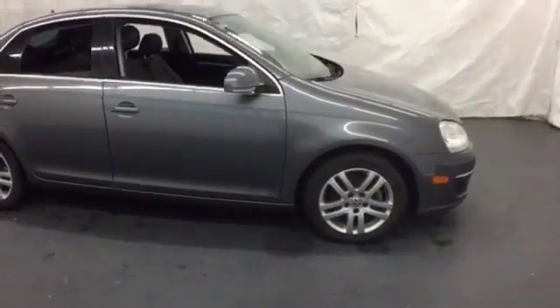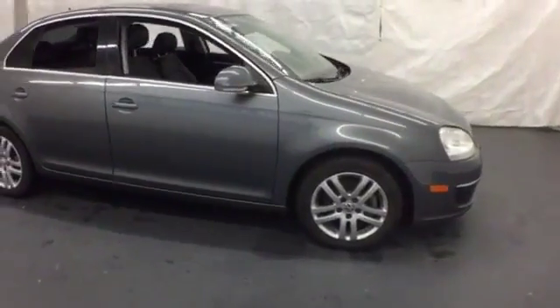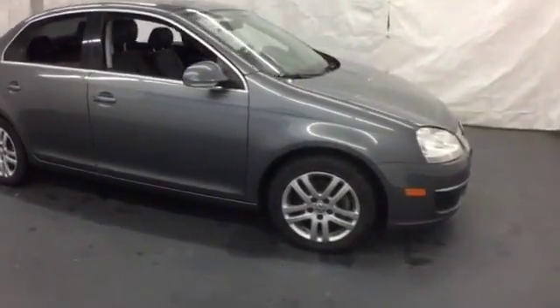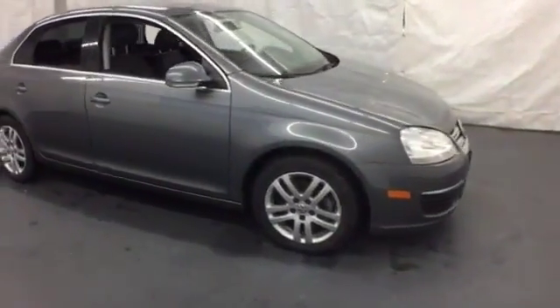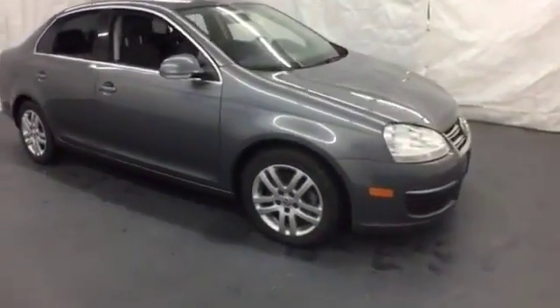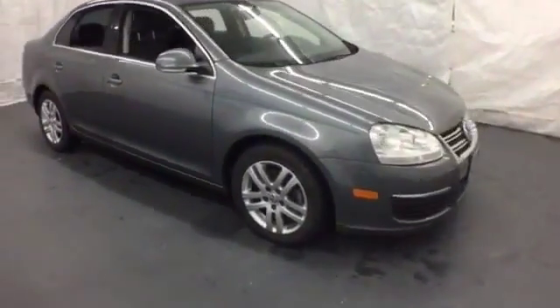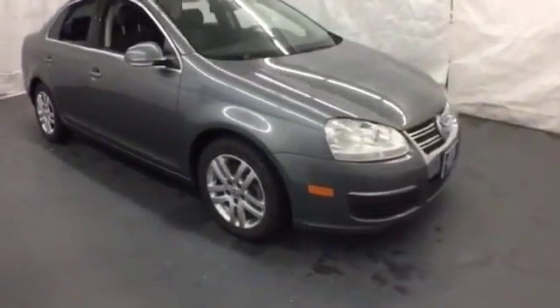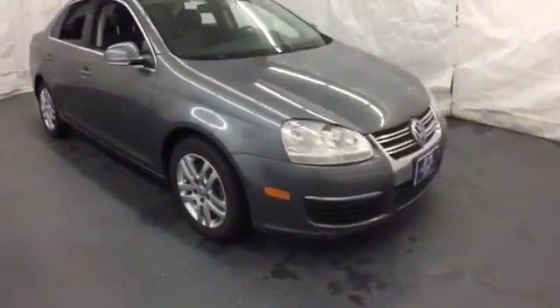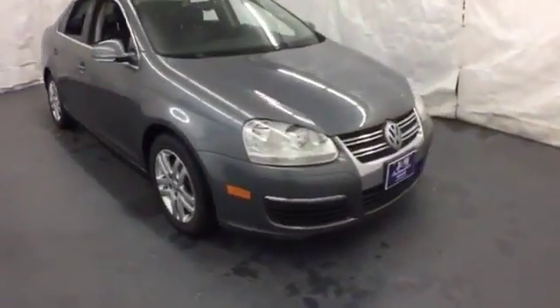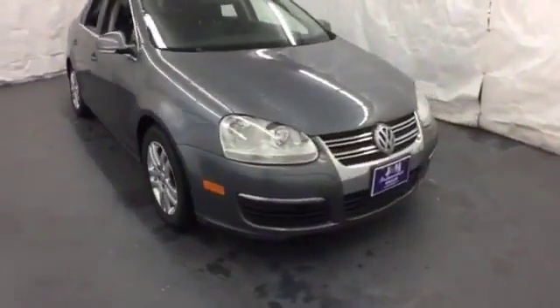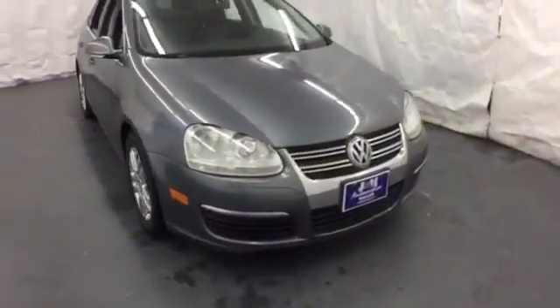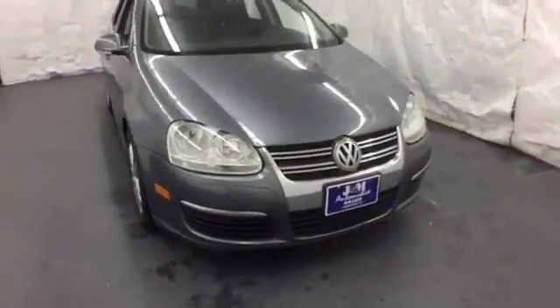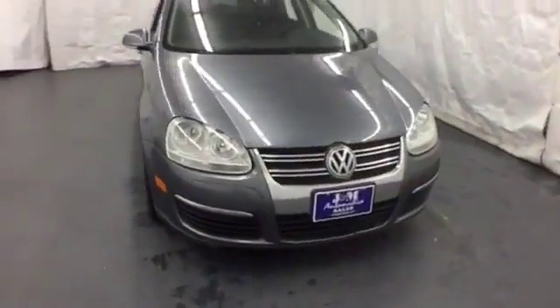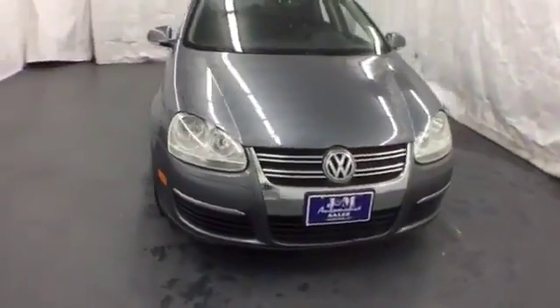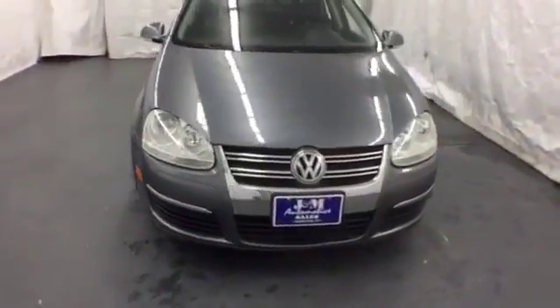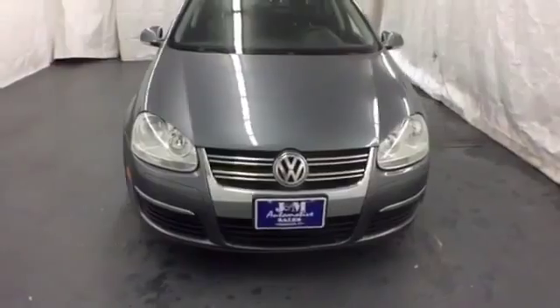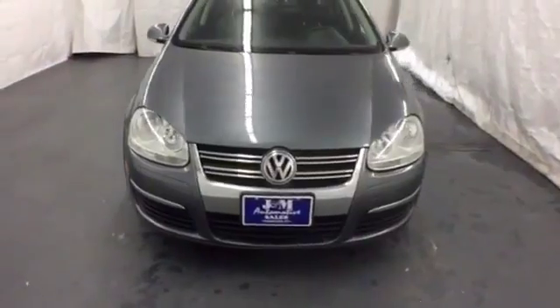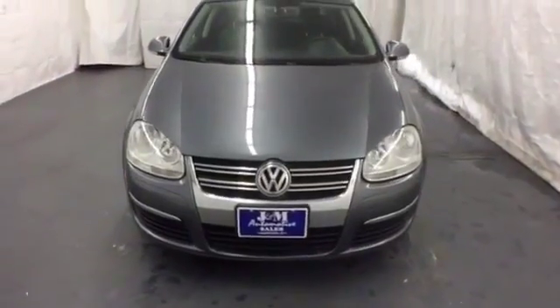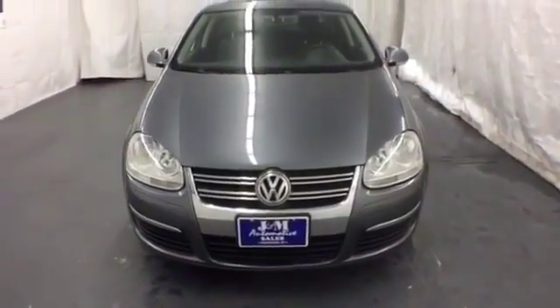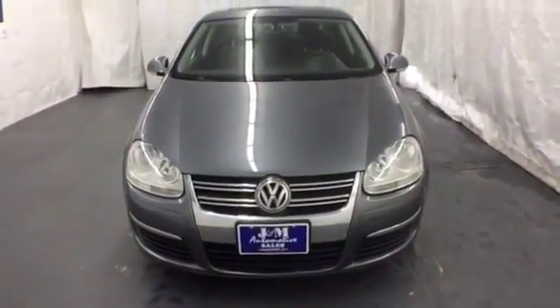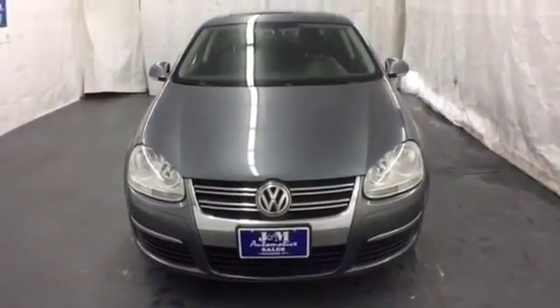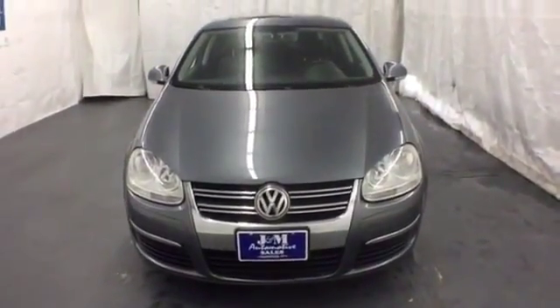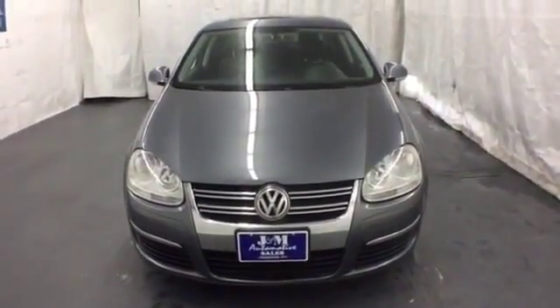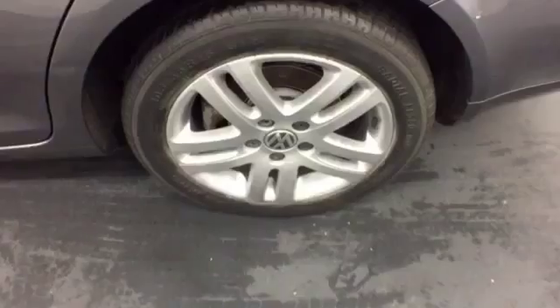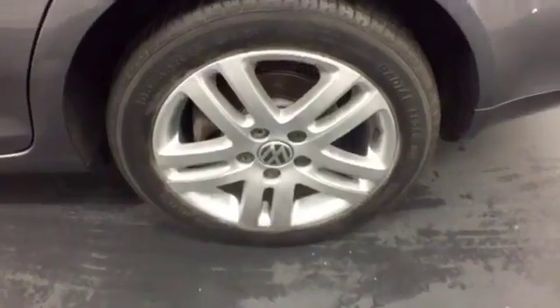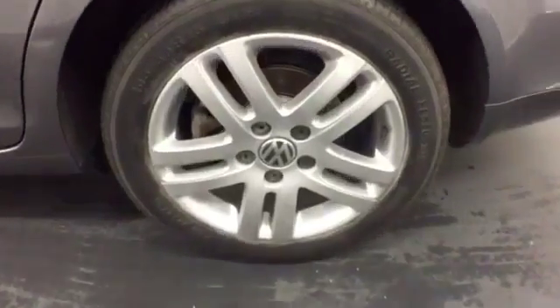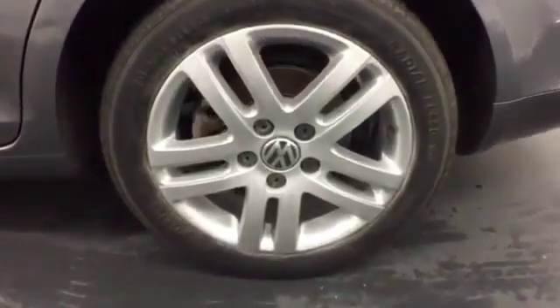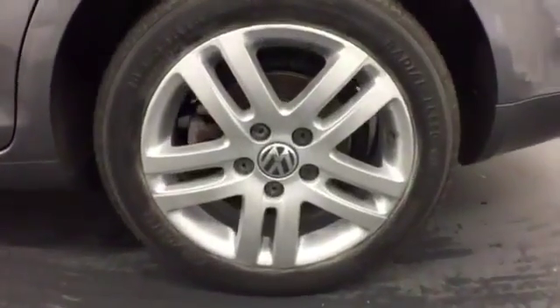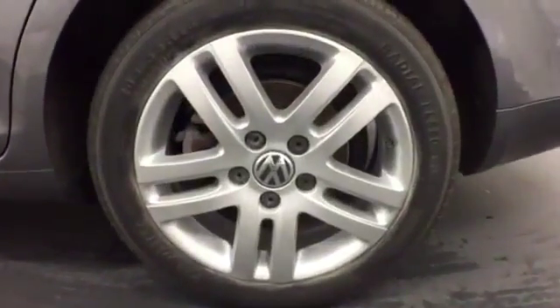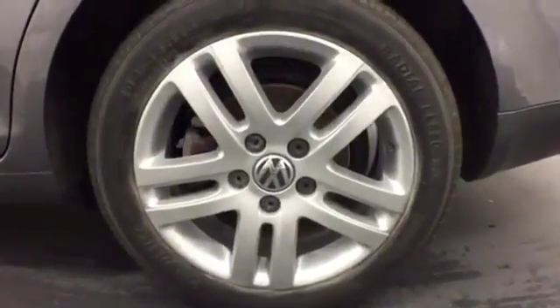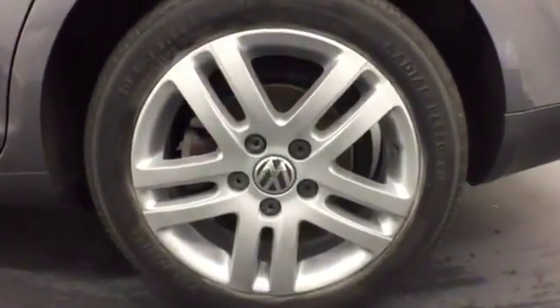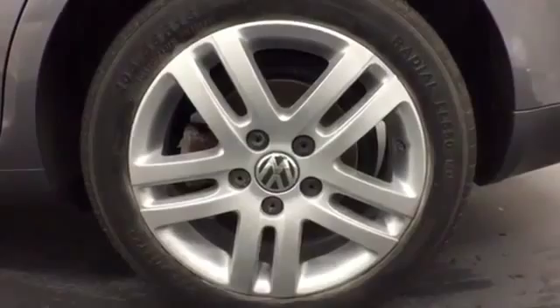Driving enthusiasts love the Jetta's sleek looks, superb performance, and solid build quality. Jet into a Jetta today and take off in this truly spectacular Sedan.